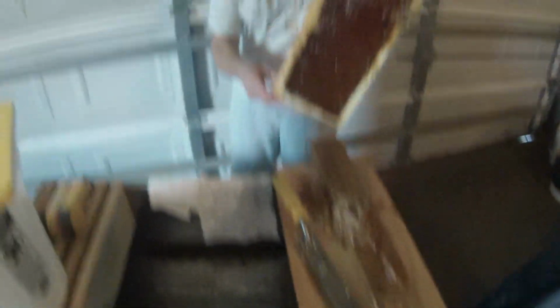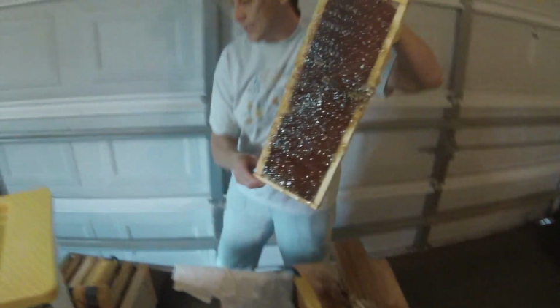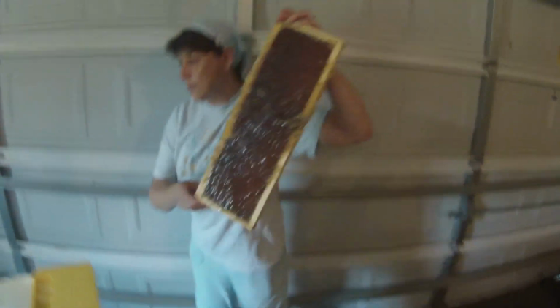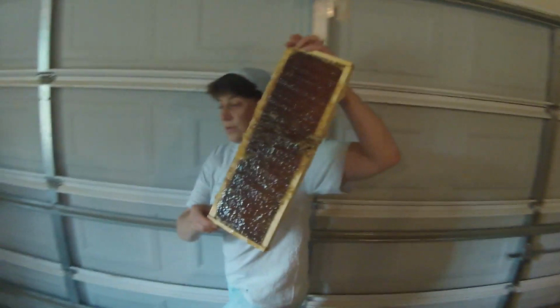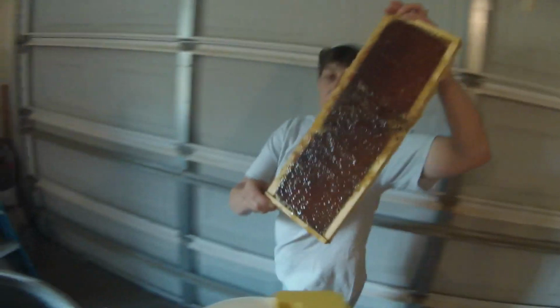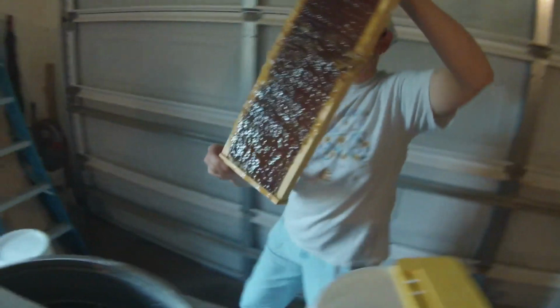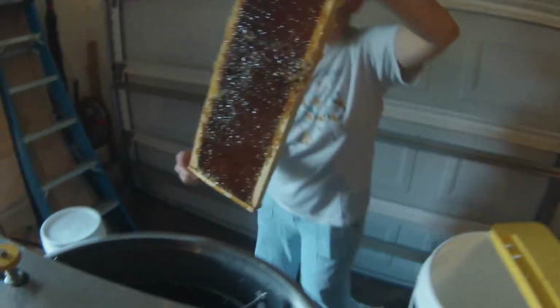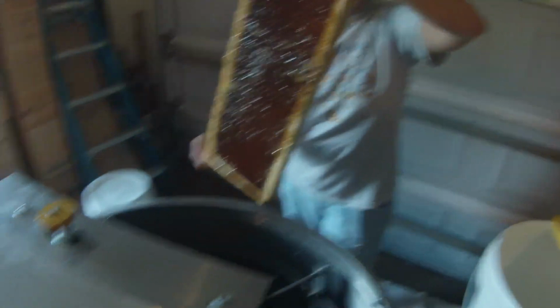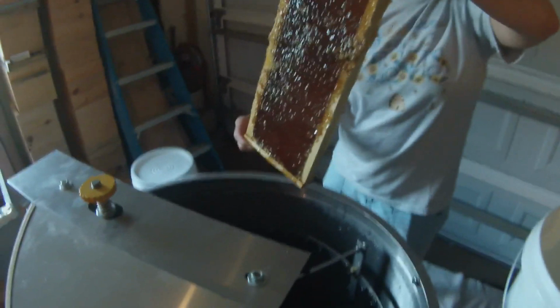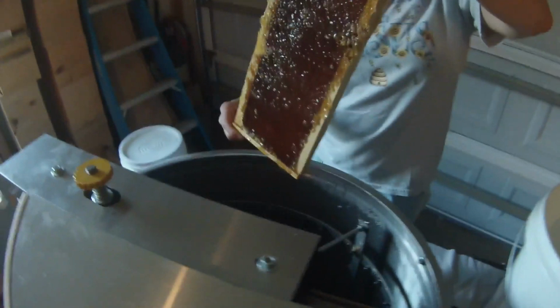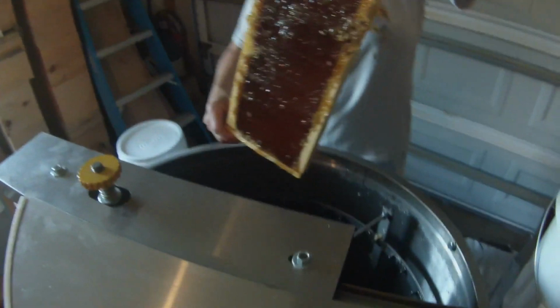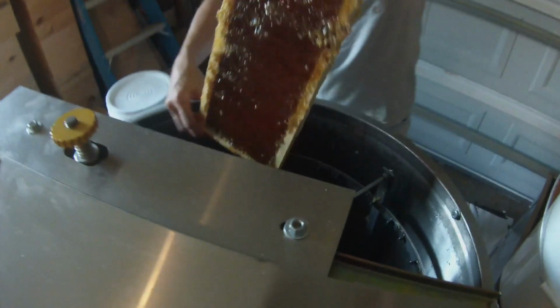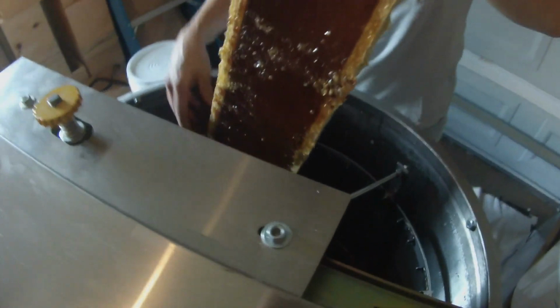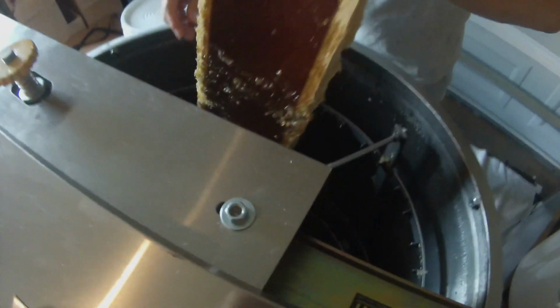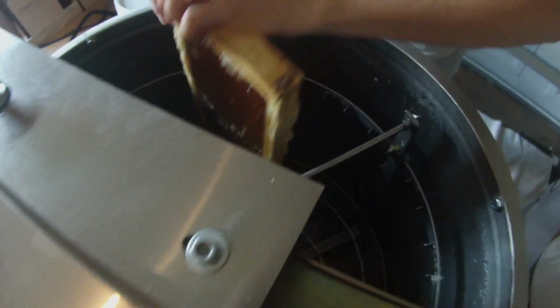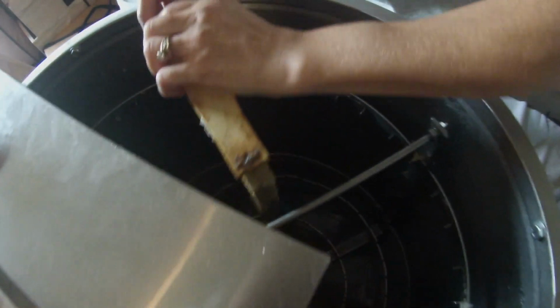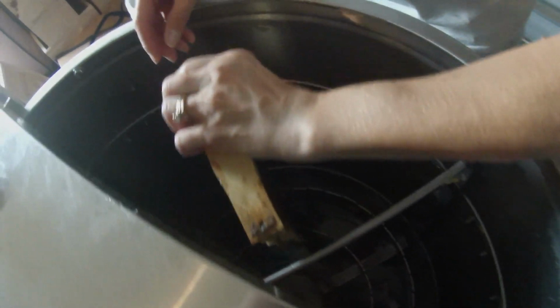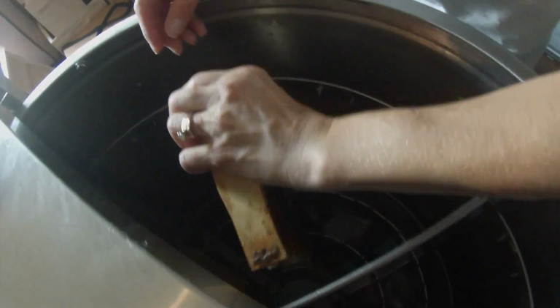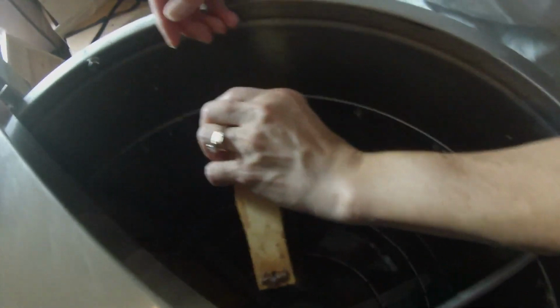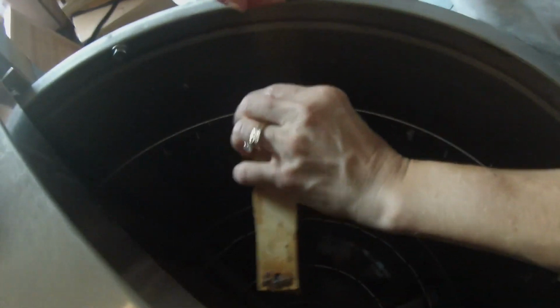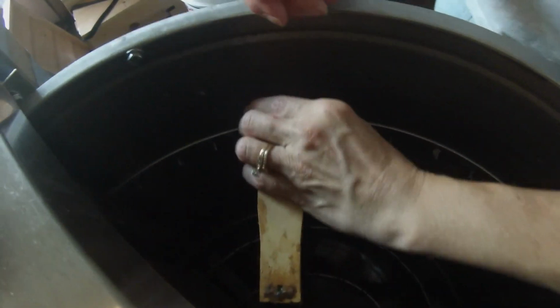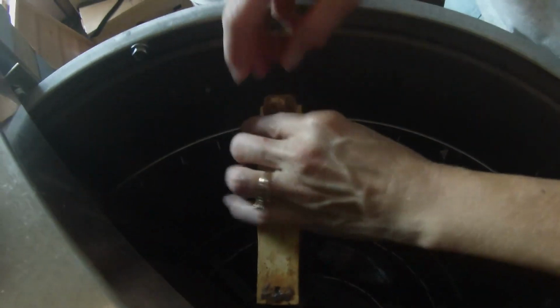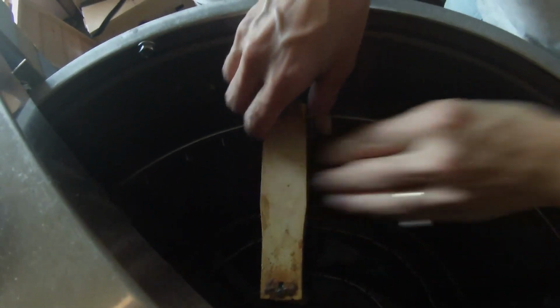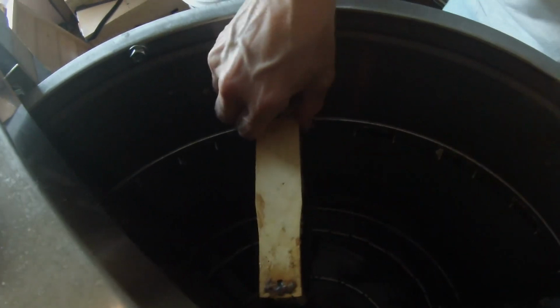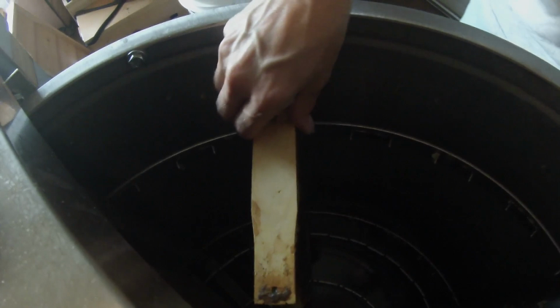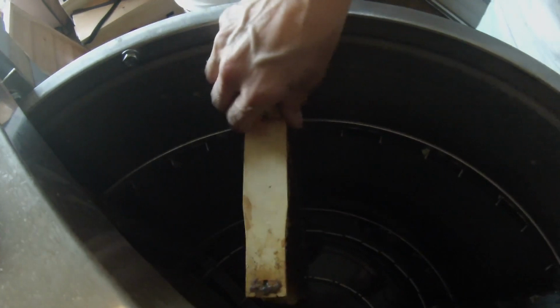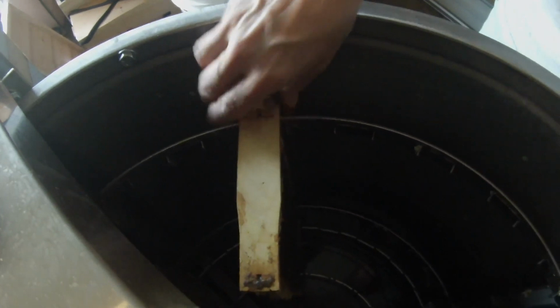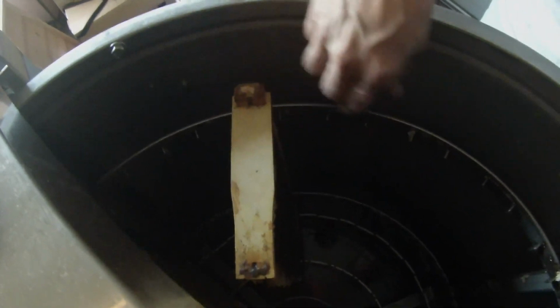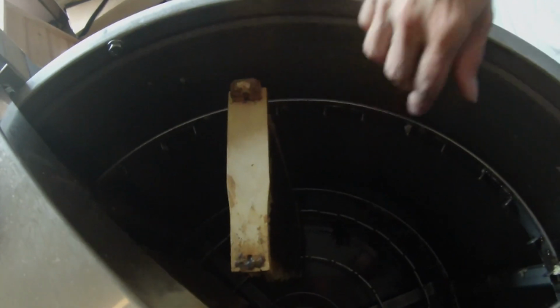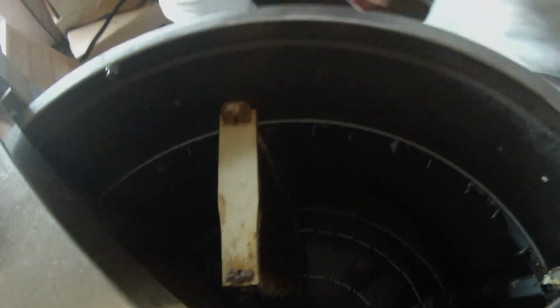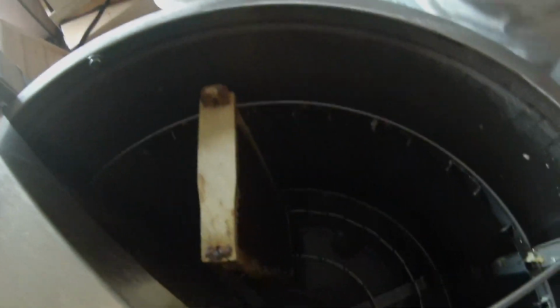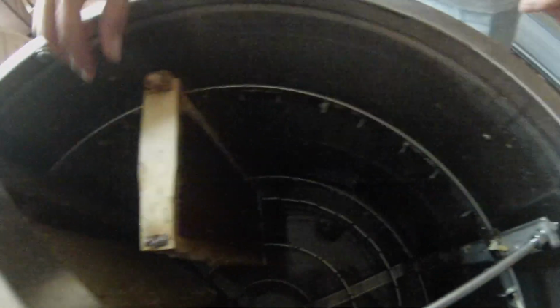We take it over to our electric extractor and put it into one of the slots. We've already extracted quite a few — there's honey down there already.